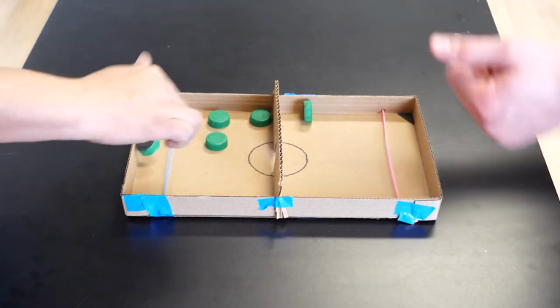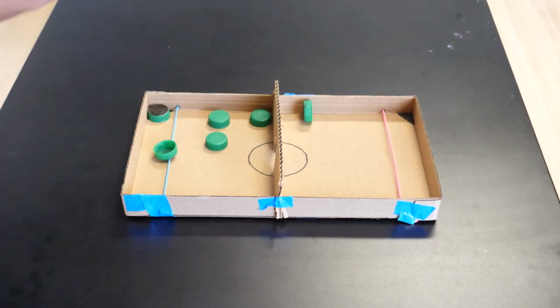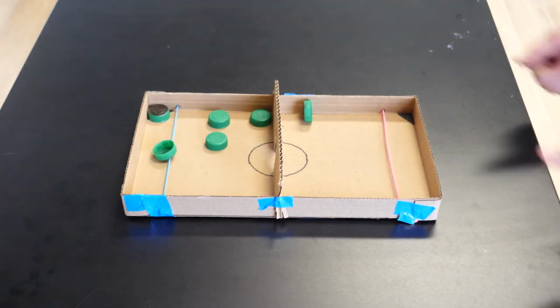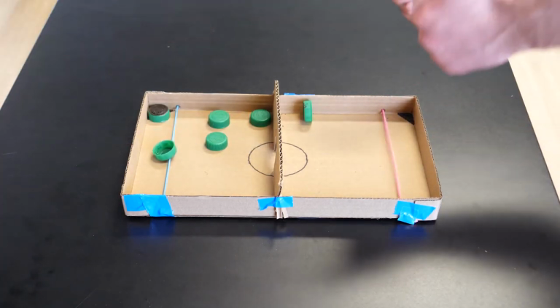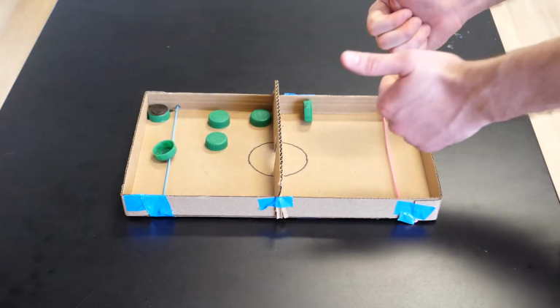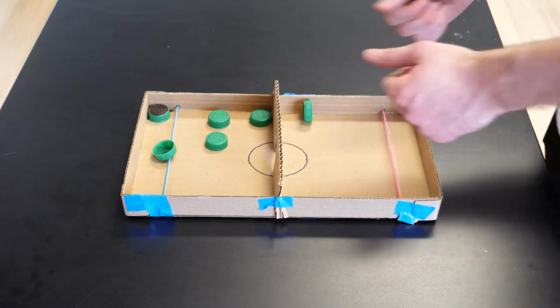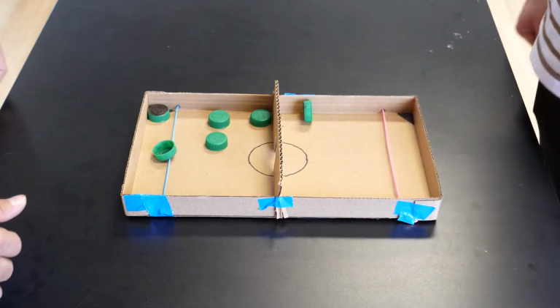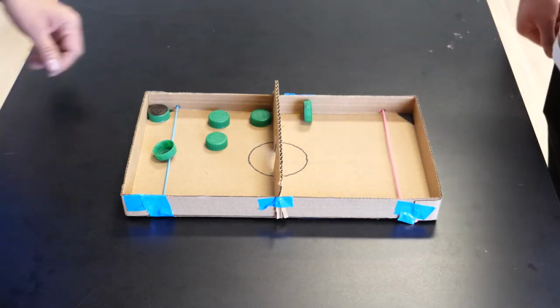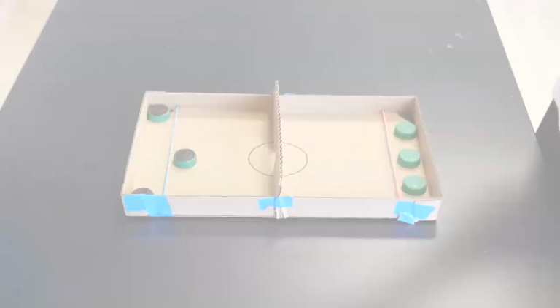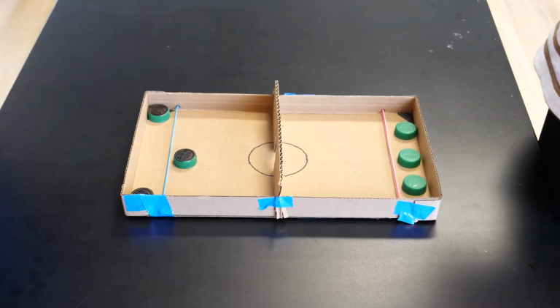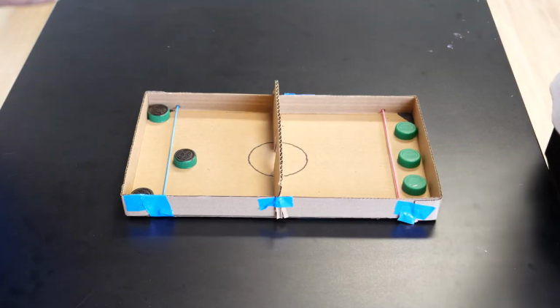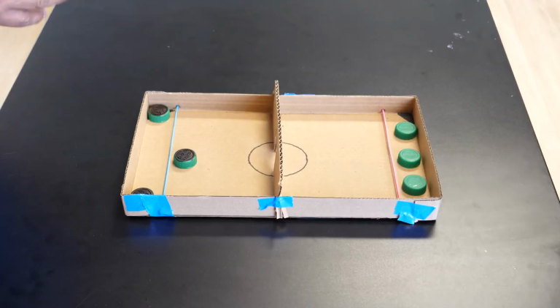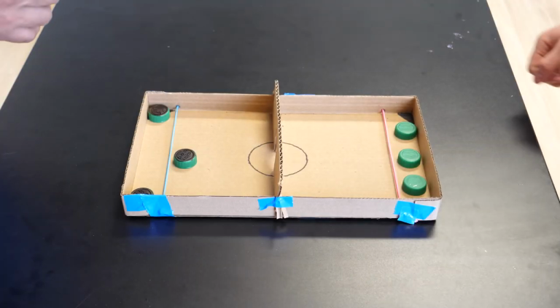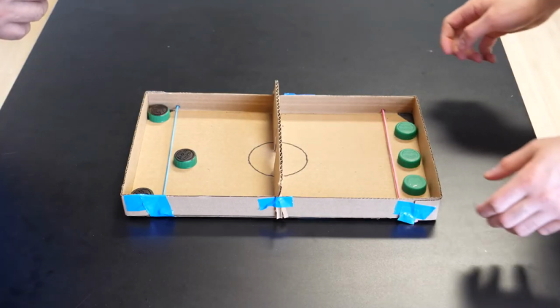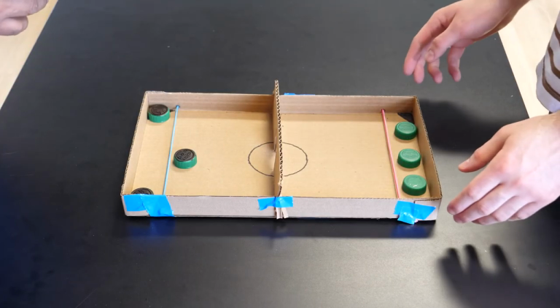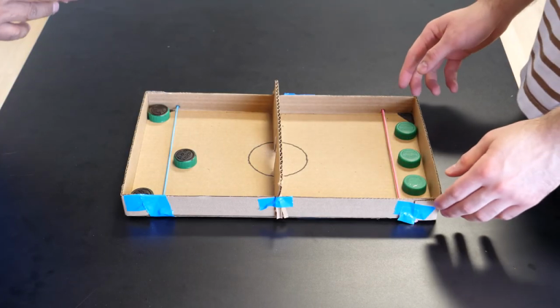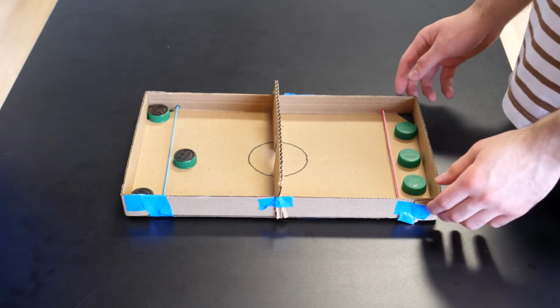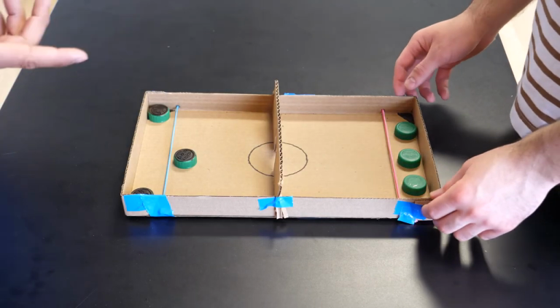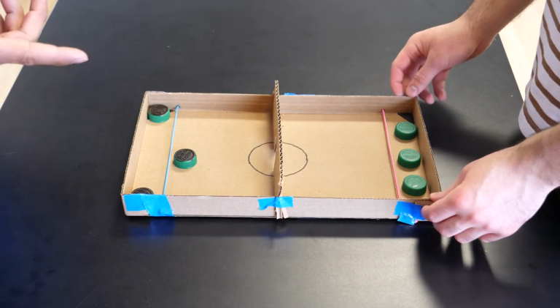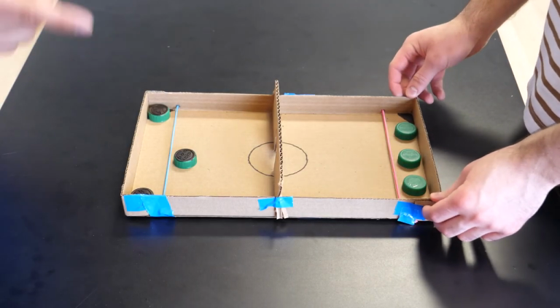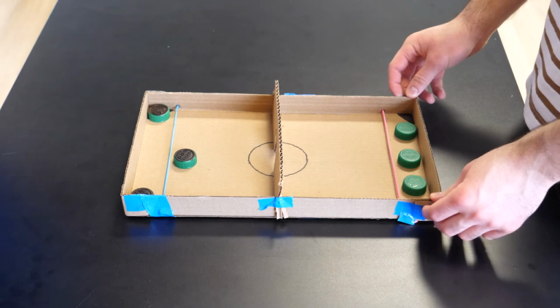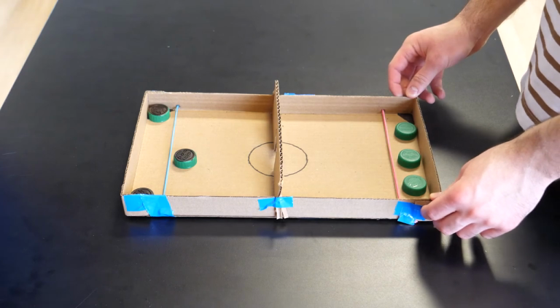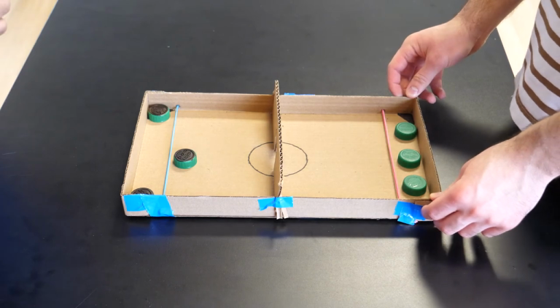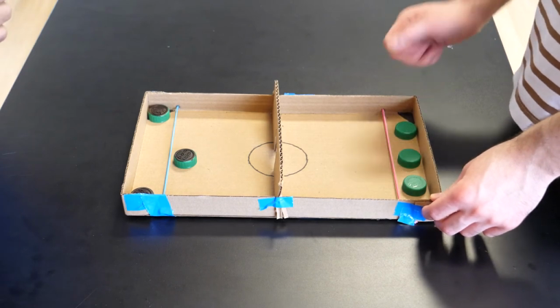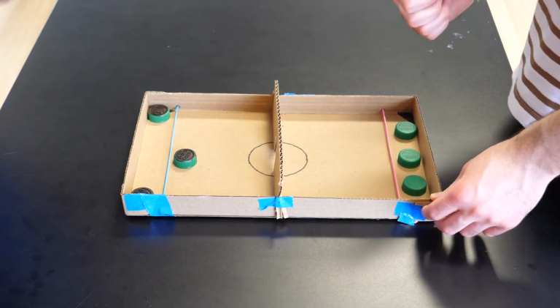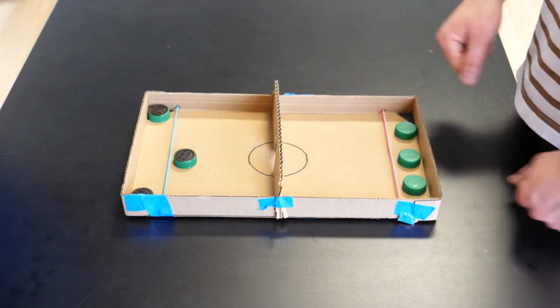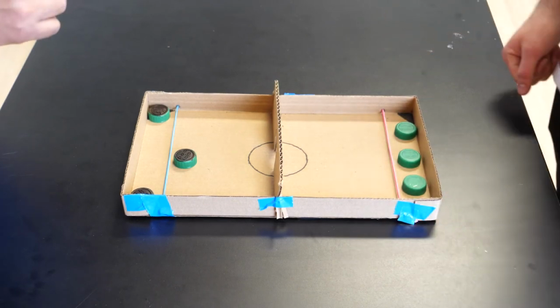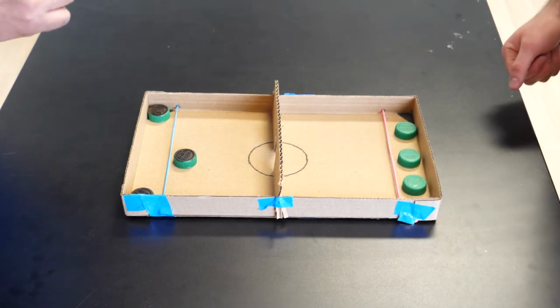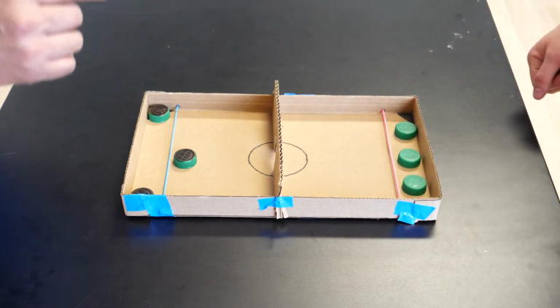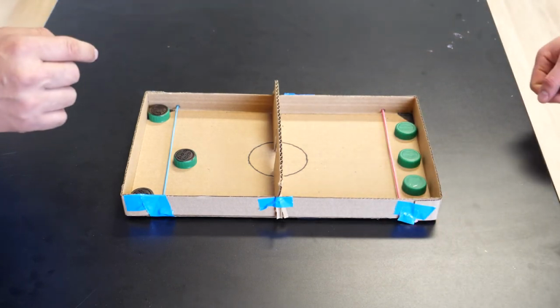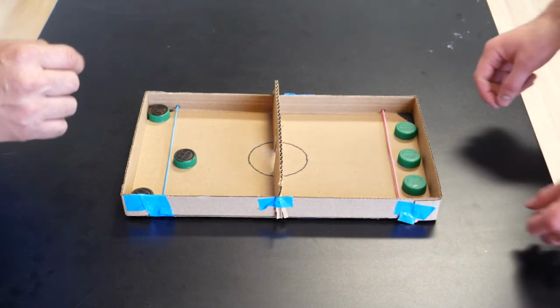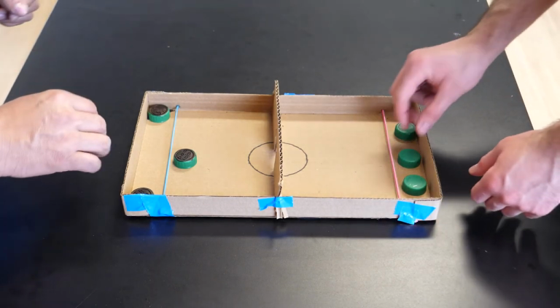You can go as slow or as fast as you want. We're ready — set, go!